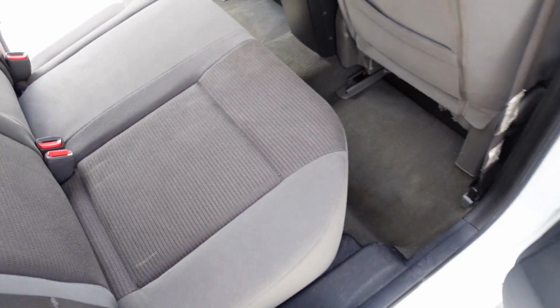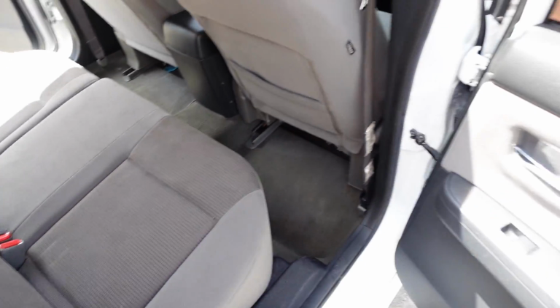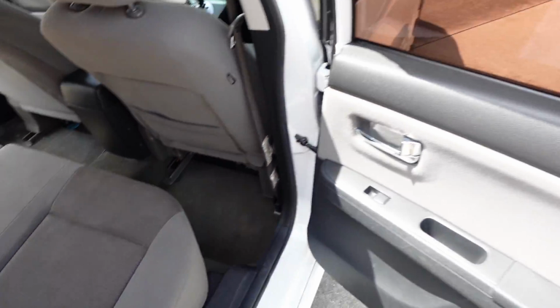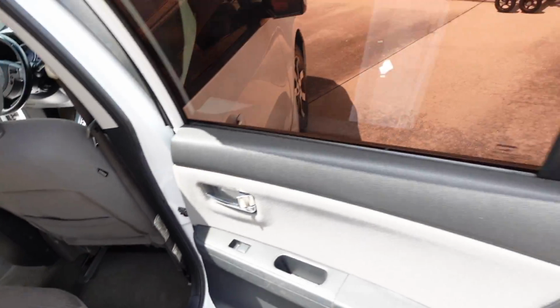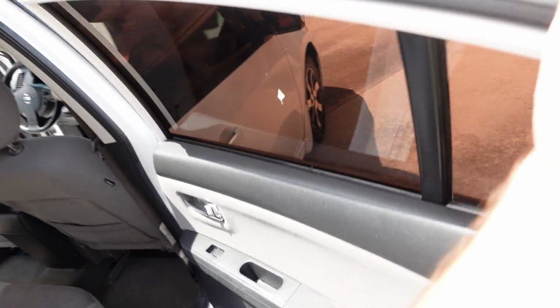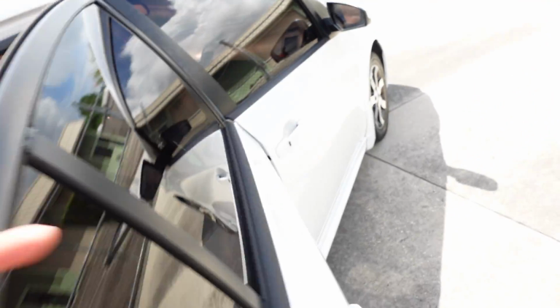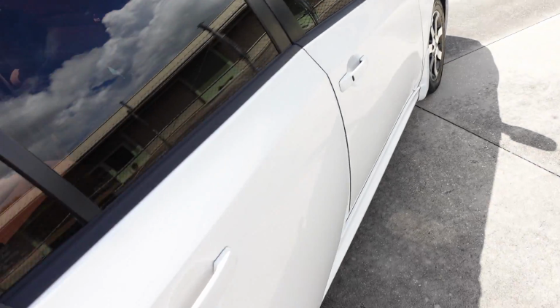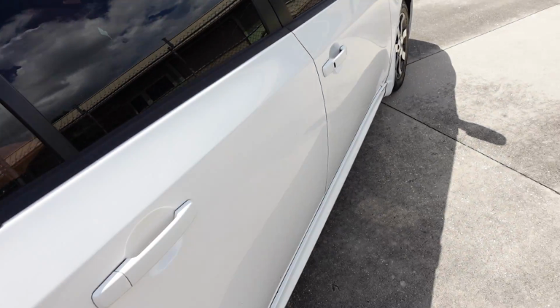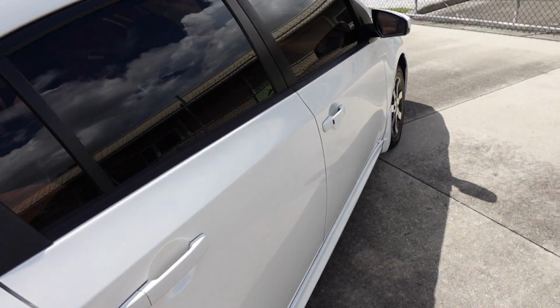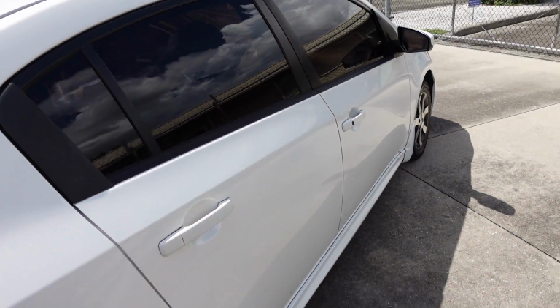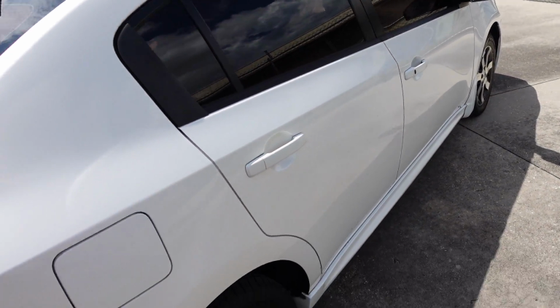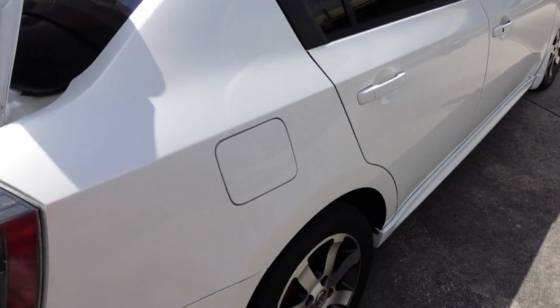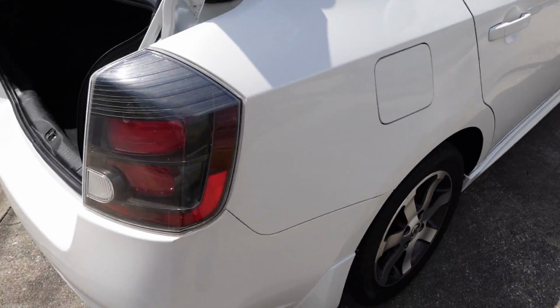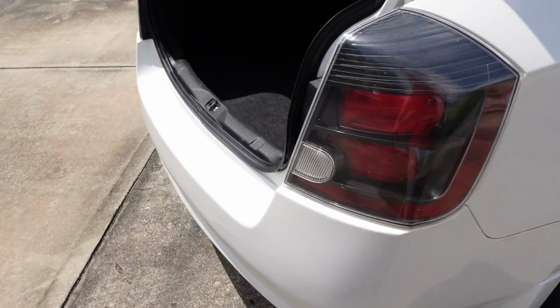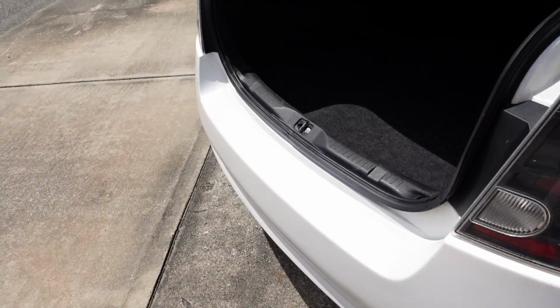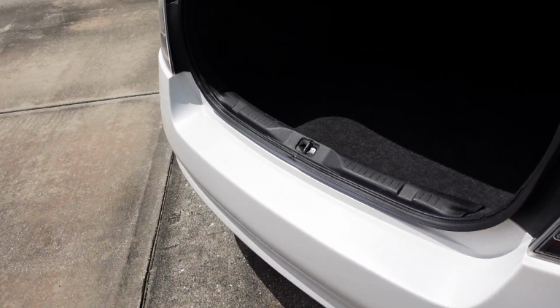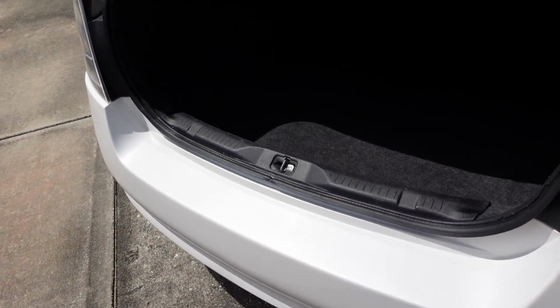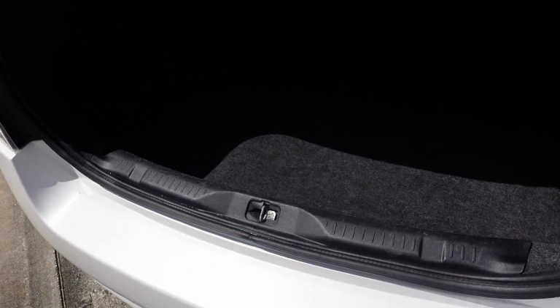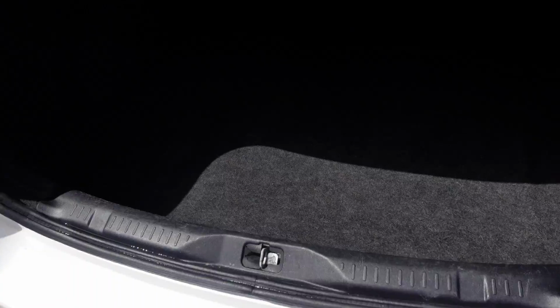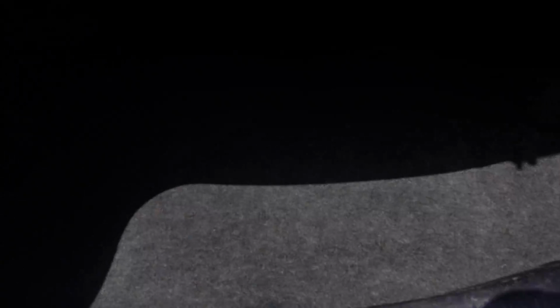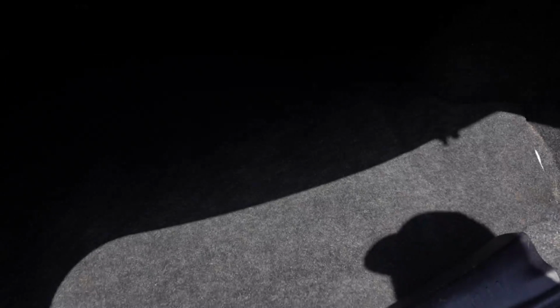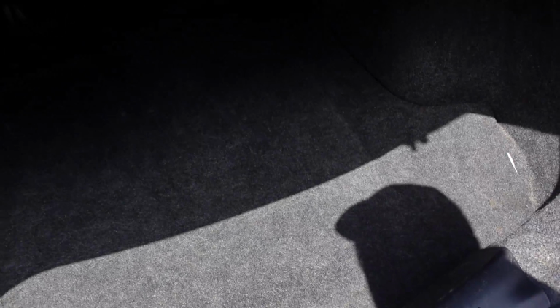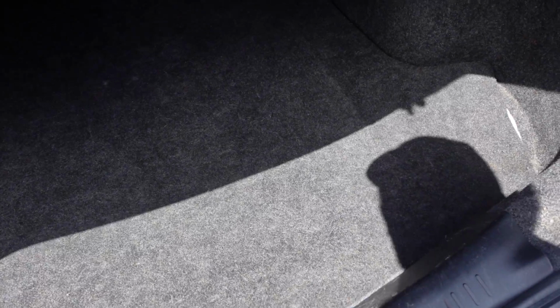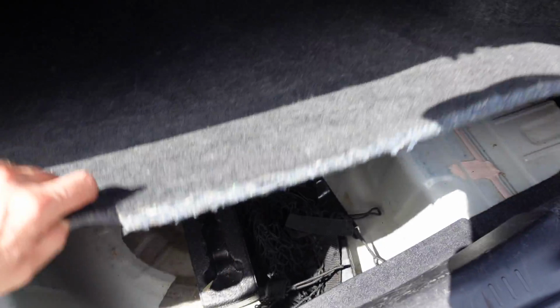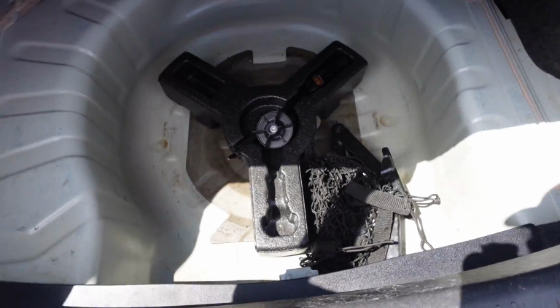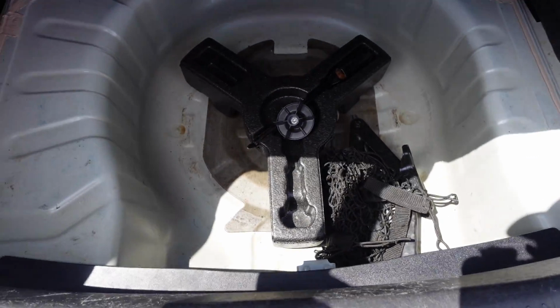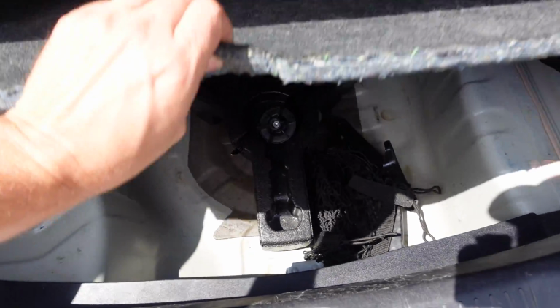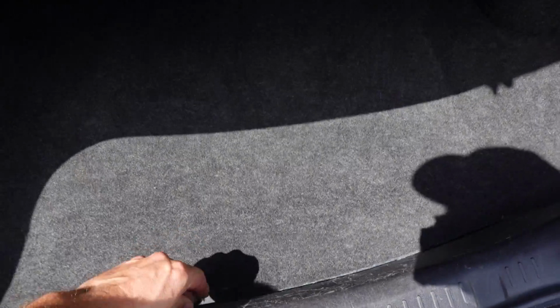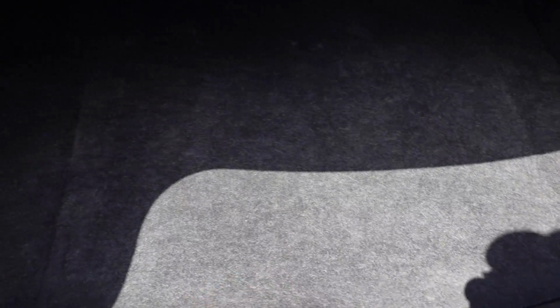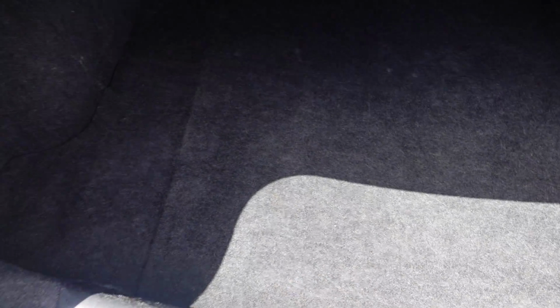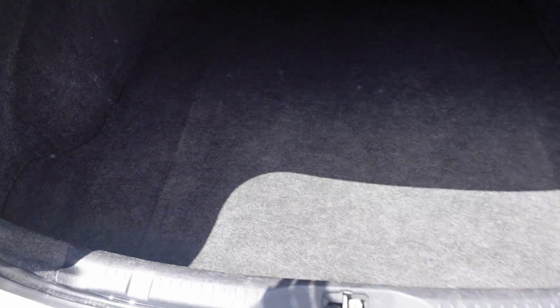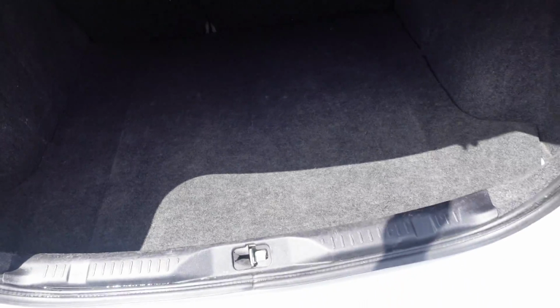Center console fold-down armrests with dual cup holders. There is a little bit of peeling on some of the tint on the front windshield and the back right. No spare on this one, but a clean trunk area.